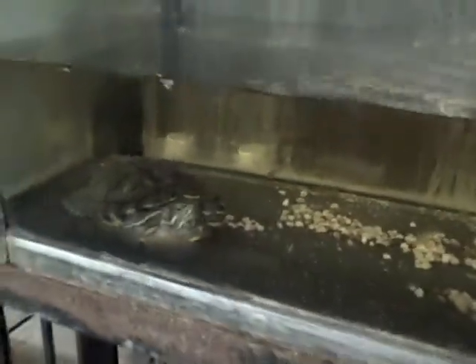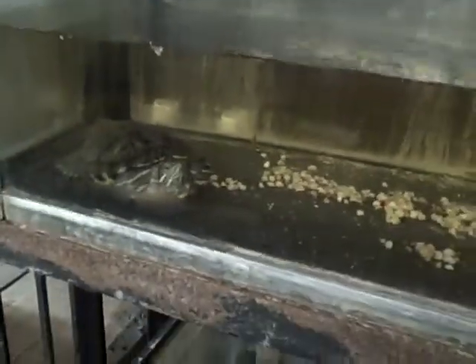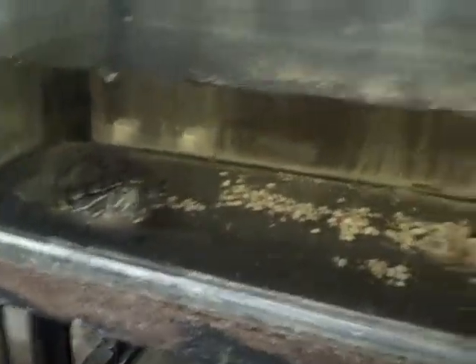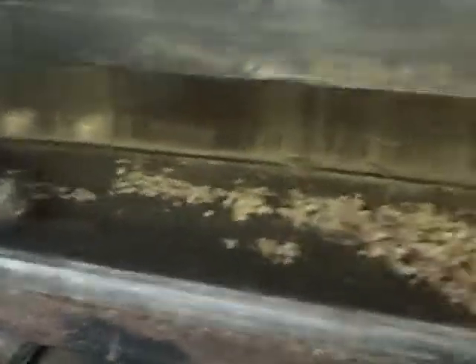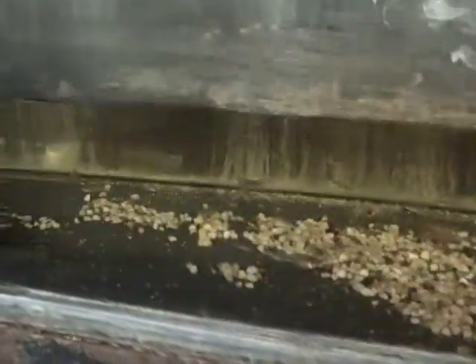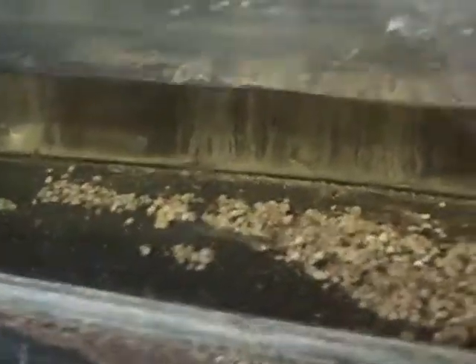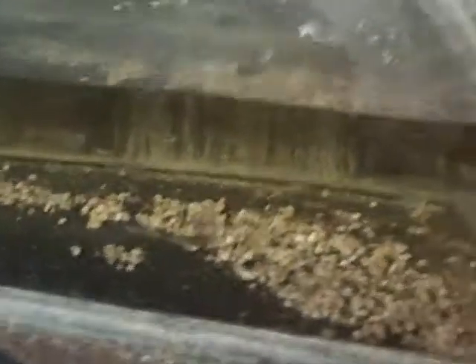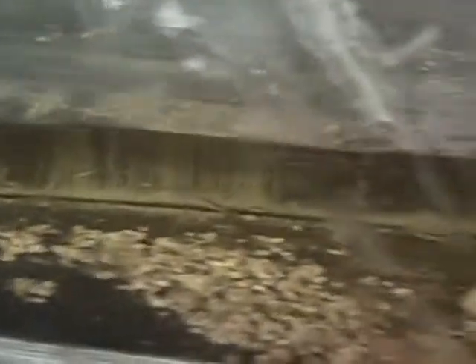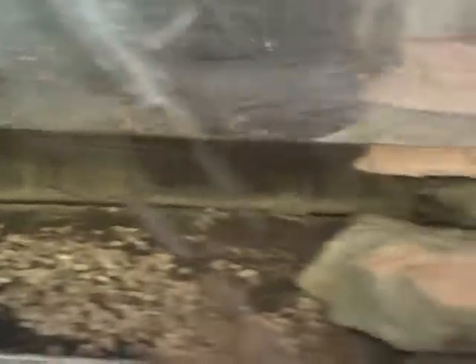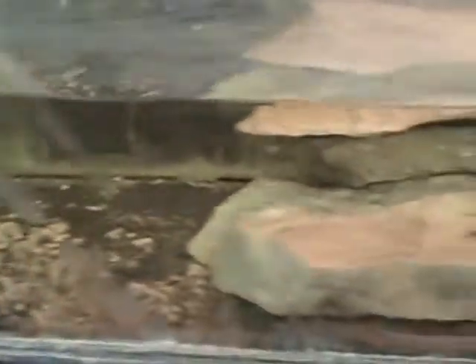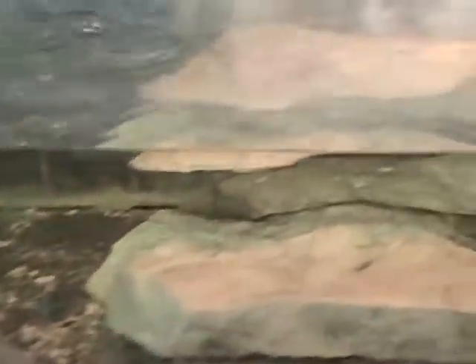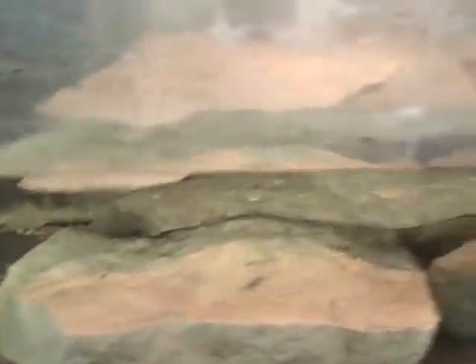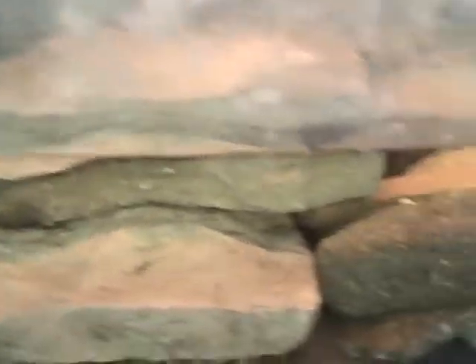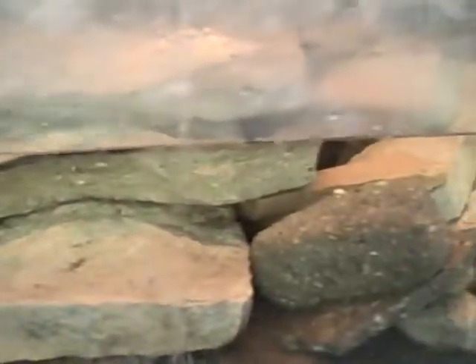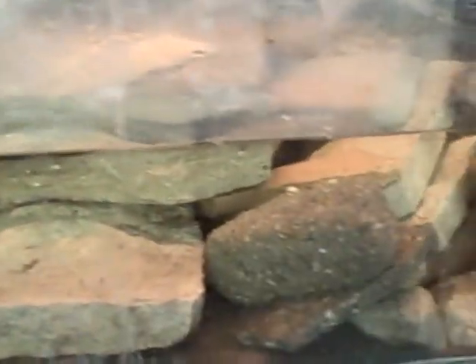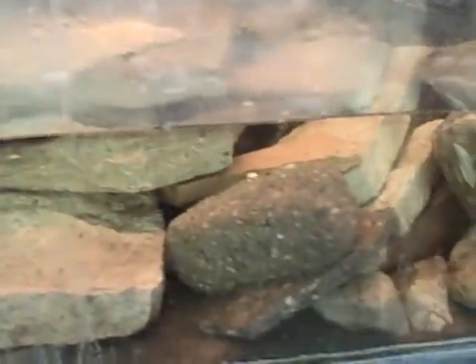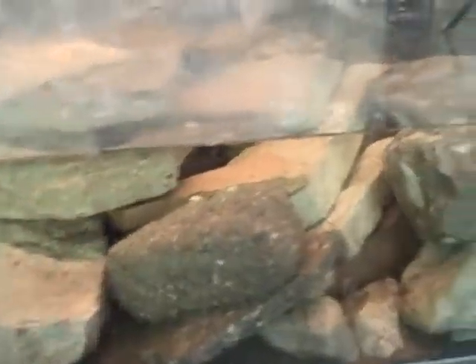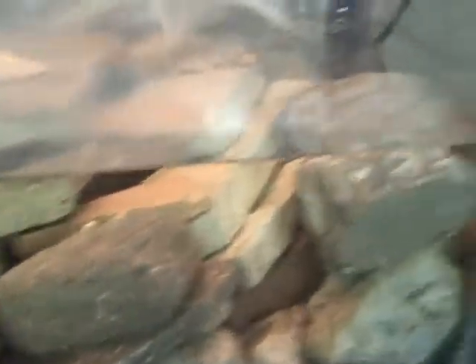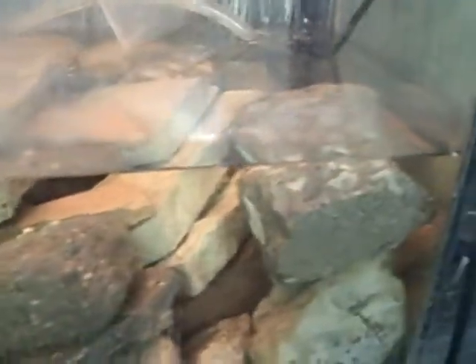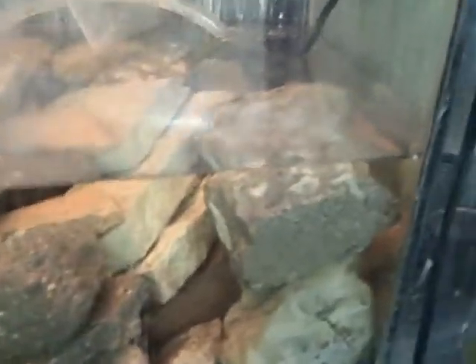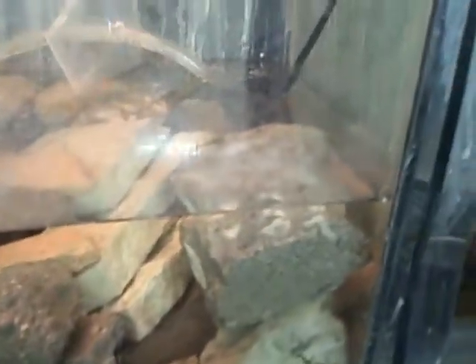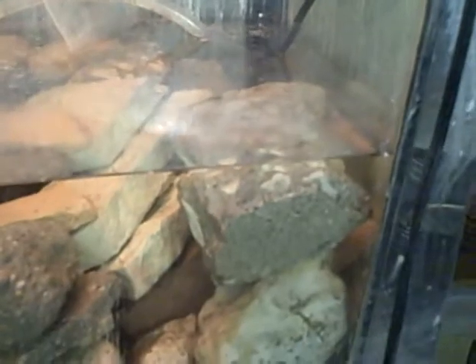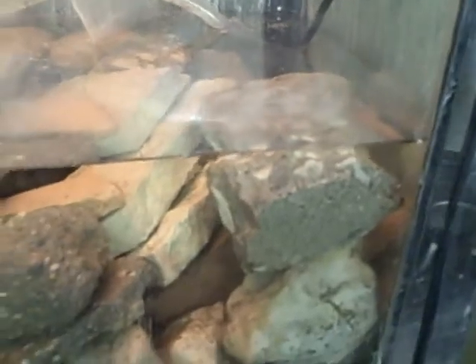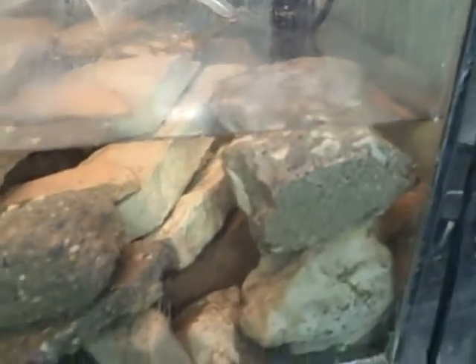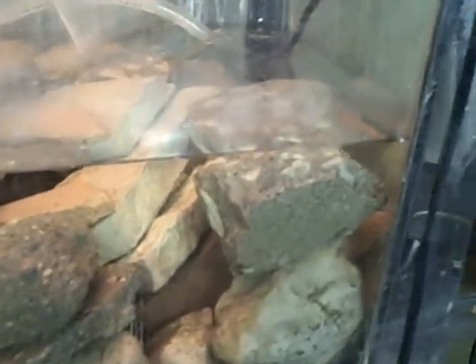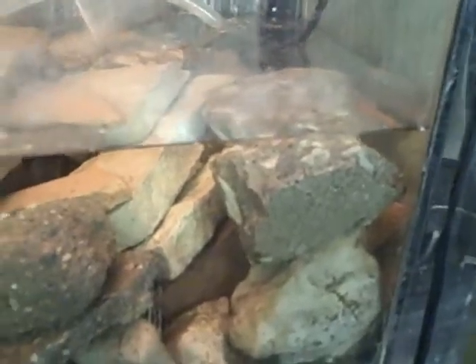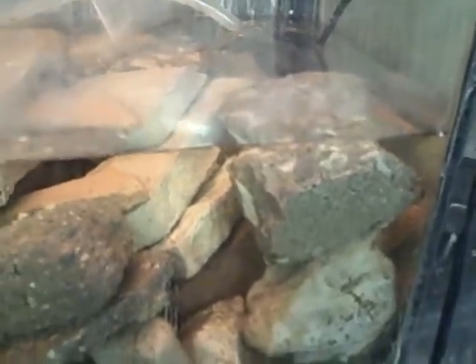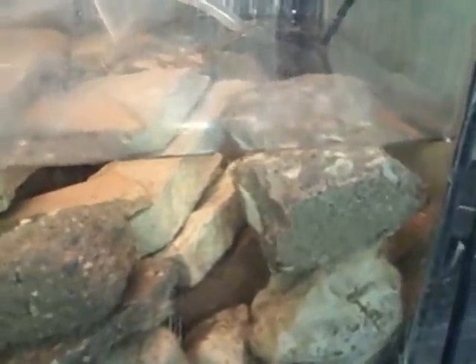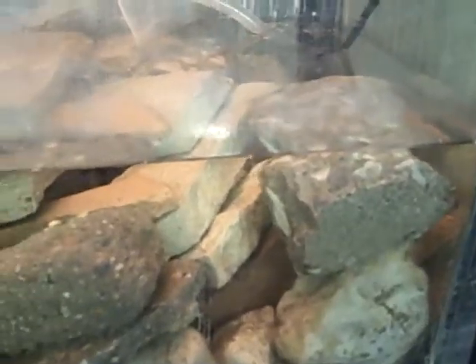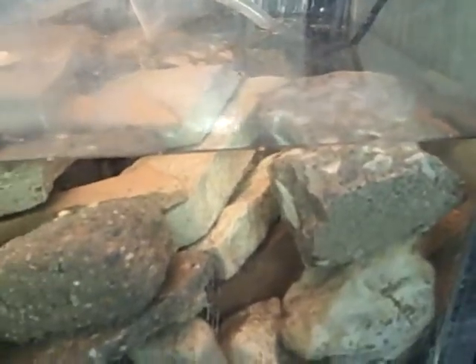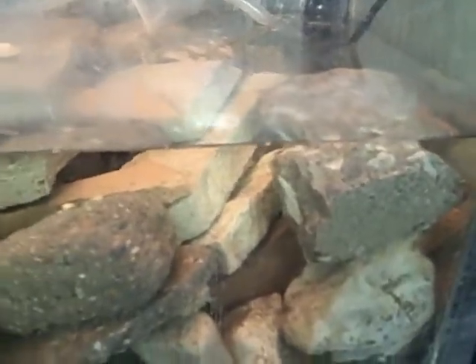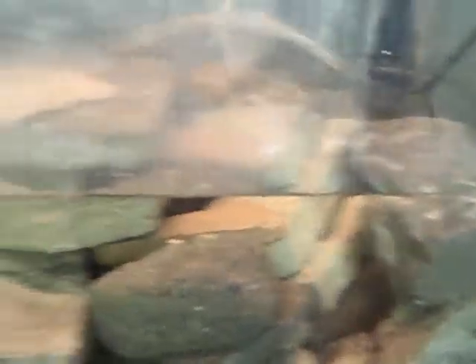But eventually, the way guppies breed, there's going to be too many of them in there, and the turtle will be guaranteed to definitely be able to grab some.